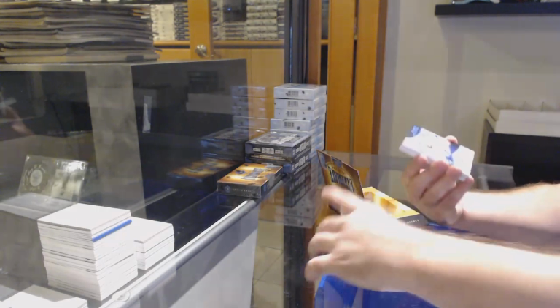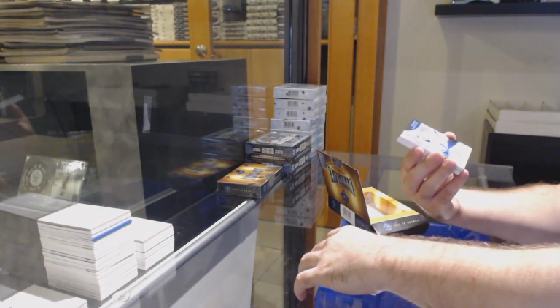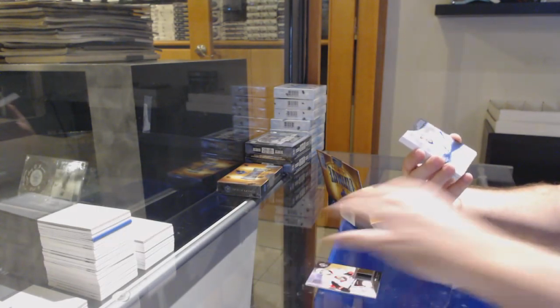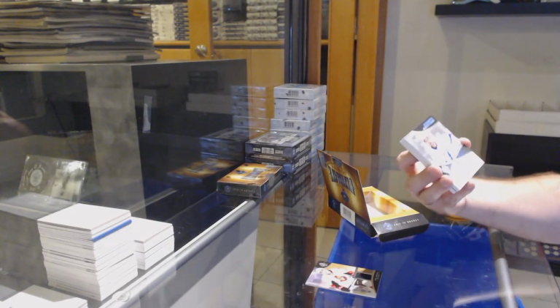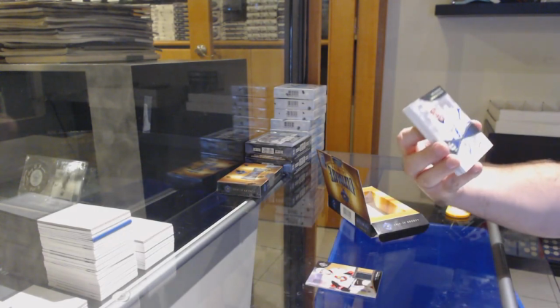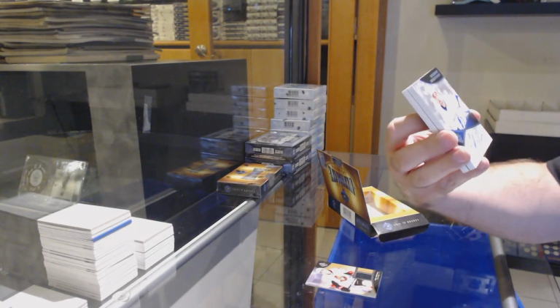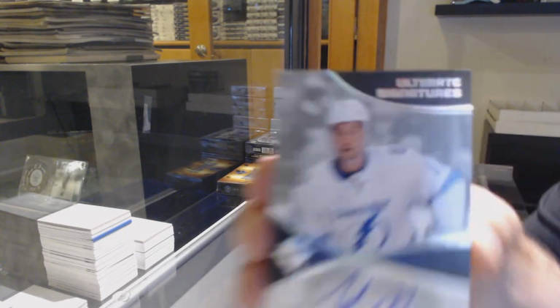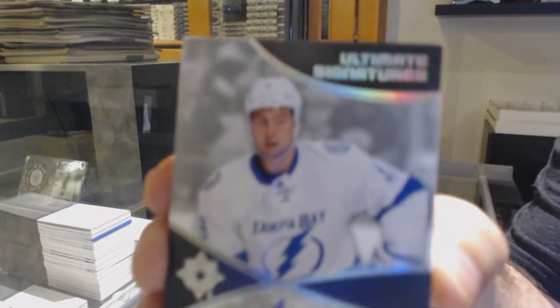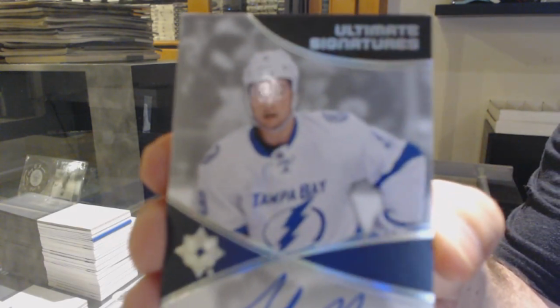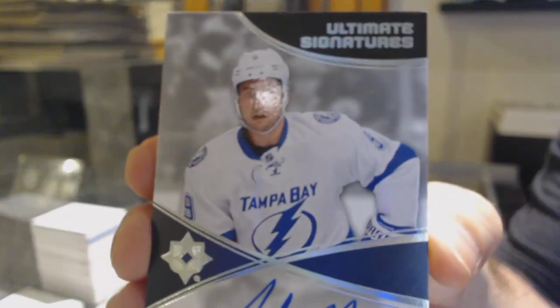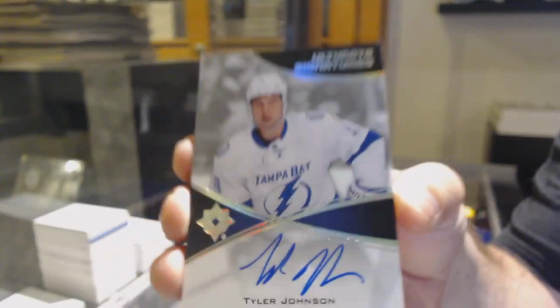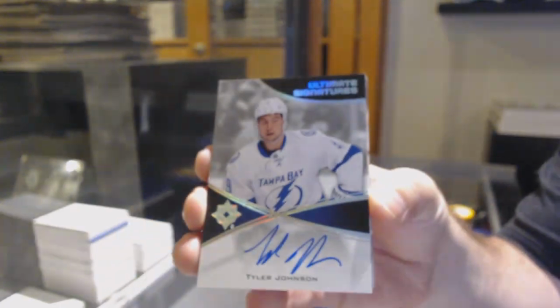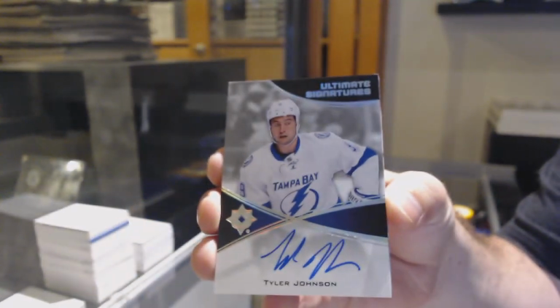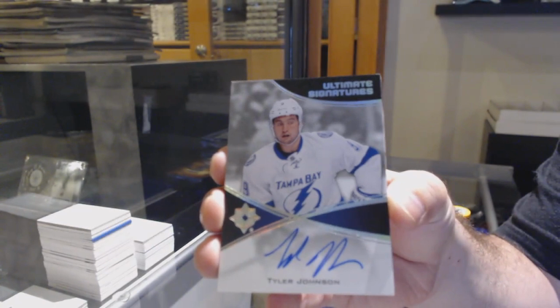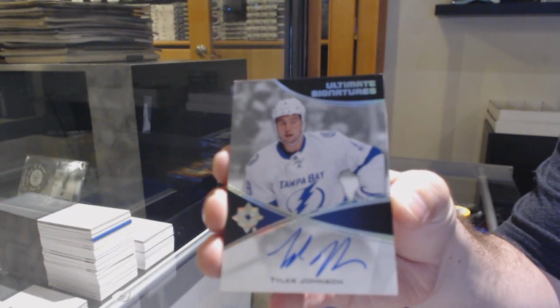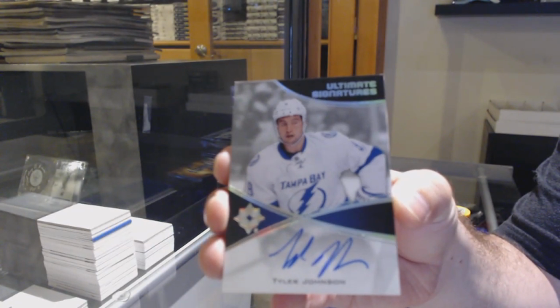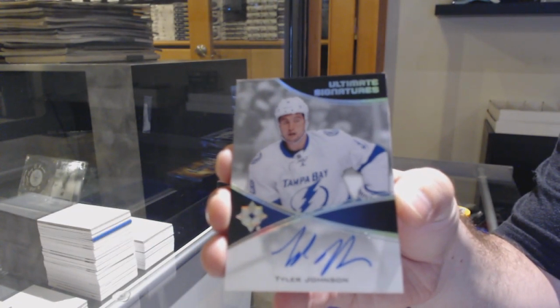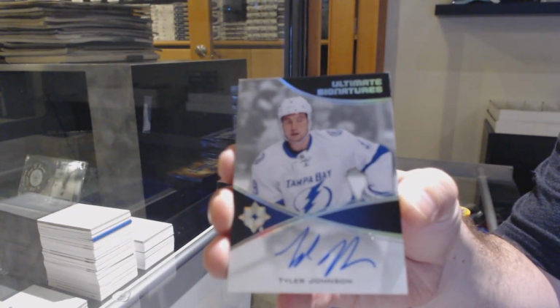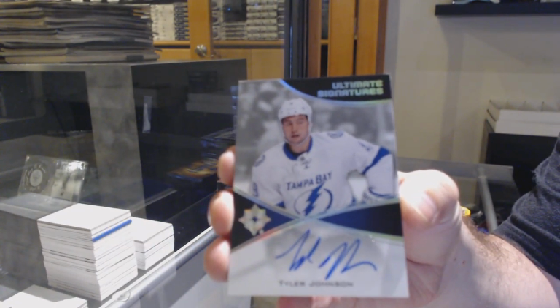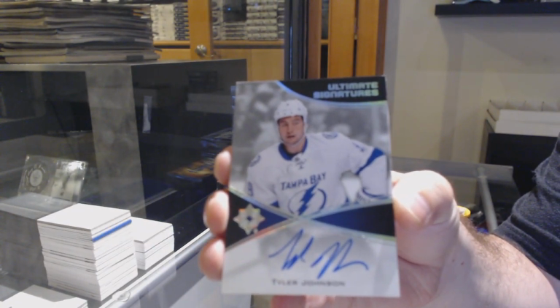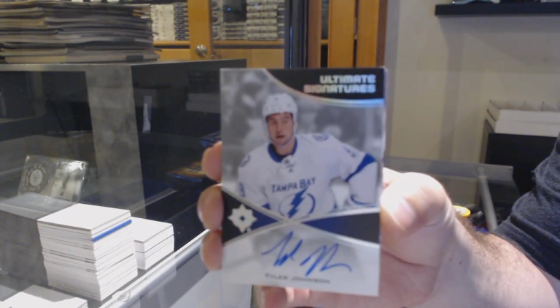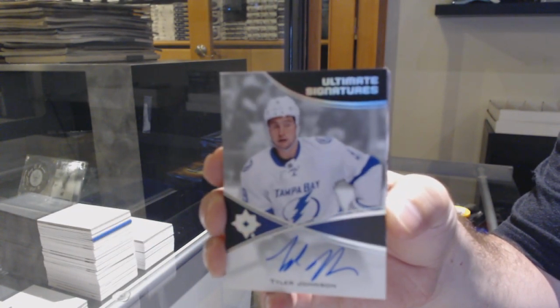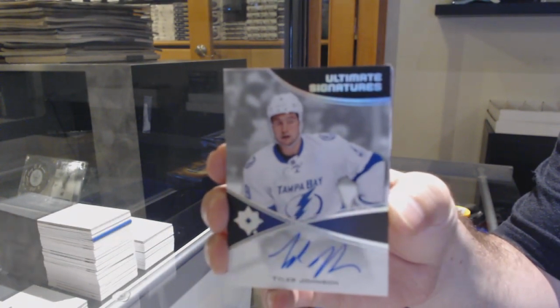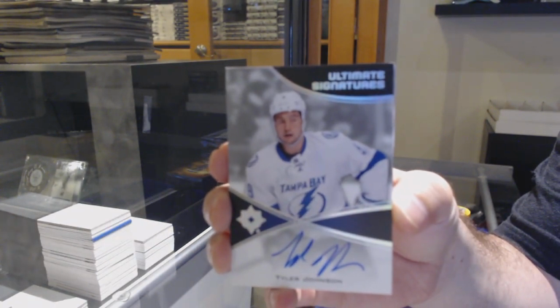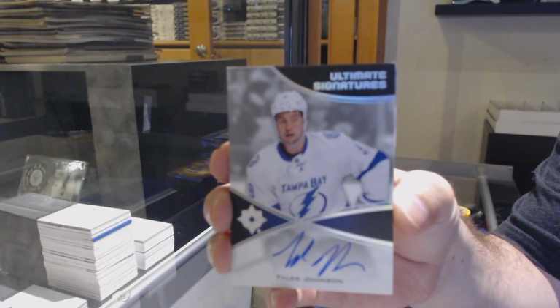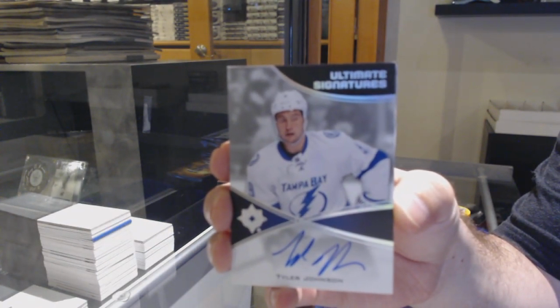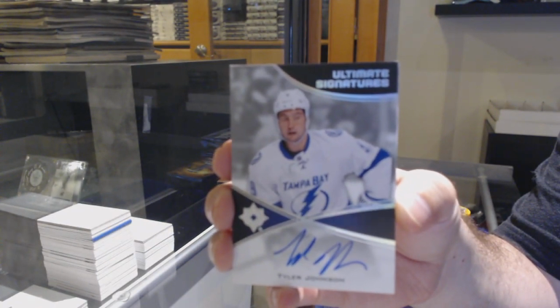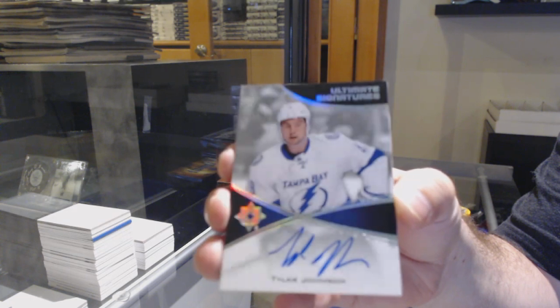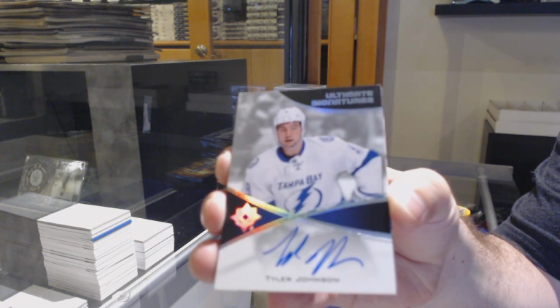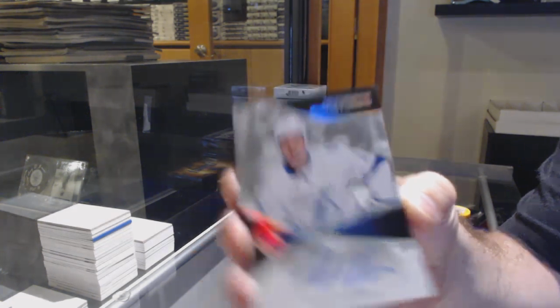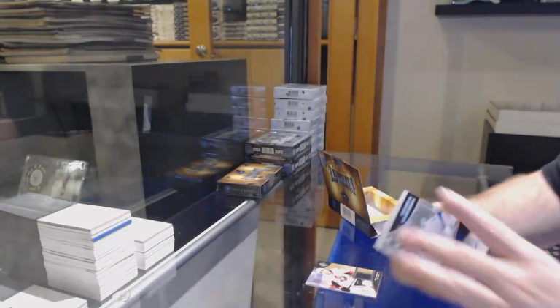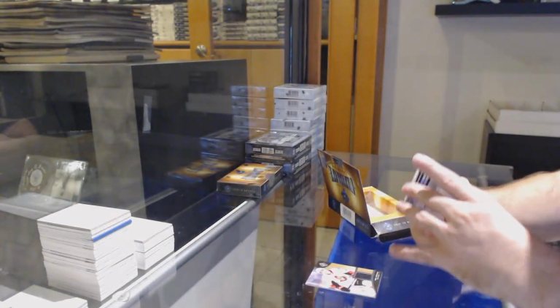For anyone who's getting into the hobby or going back into the hobby, it's important that they have positive experiences so they can stick around. Ultimate Signatures for the Tampa Bay Lightning, Tyler Johnson.